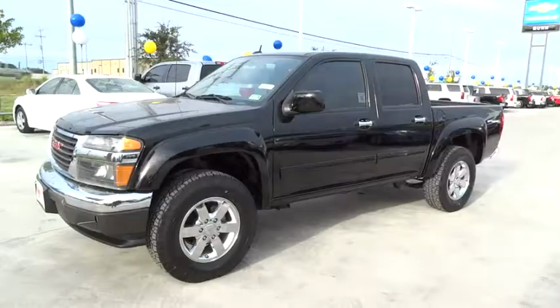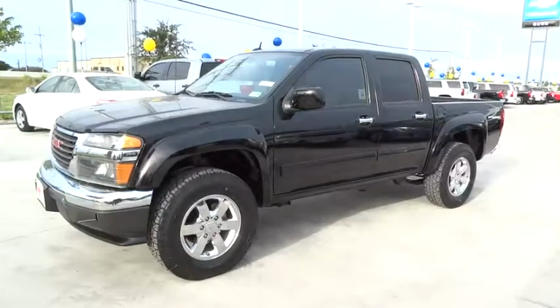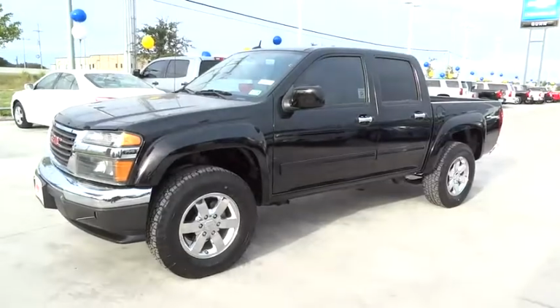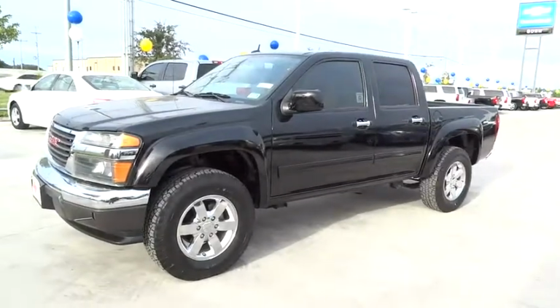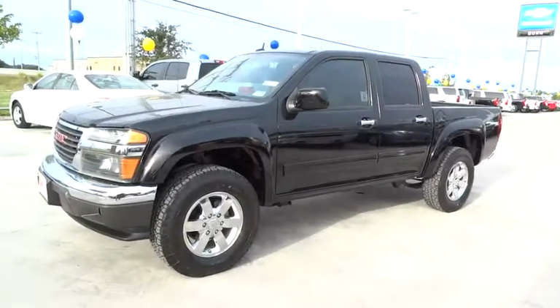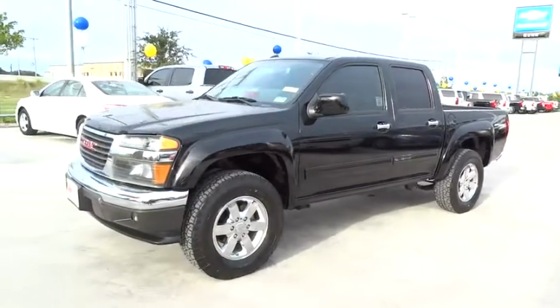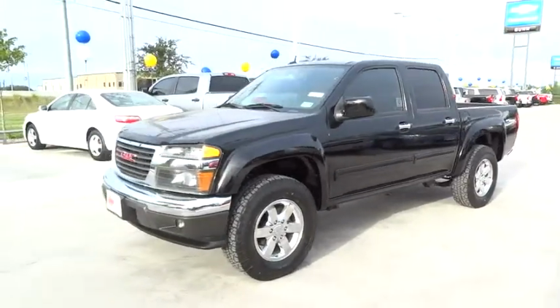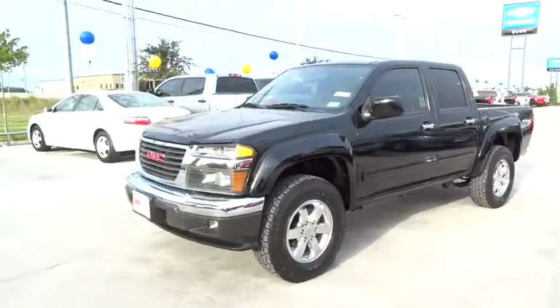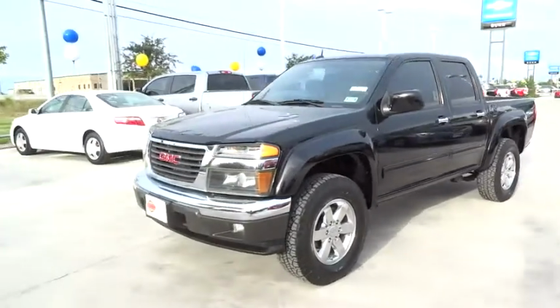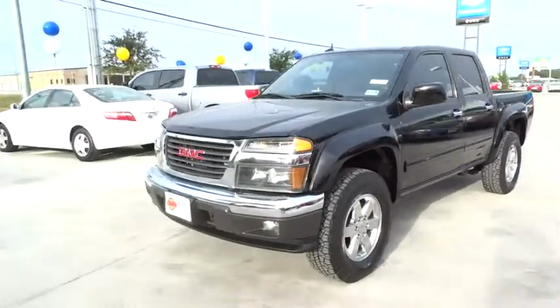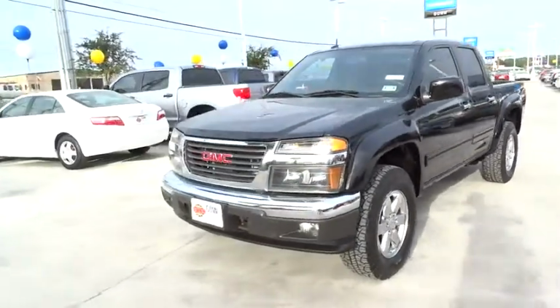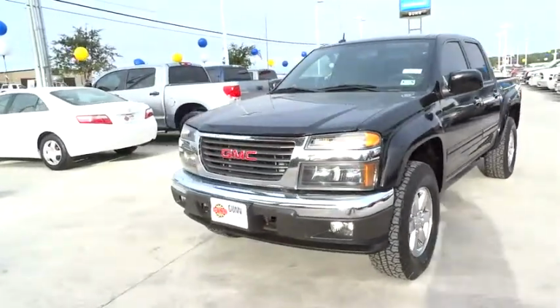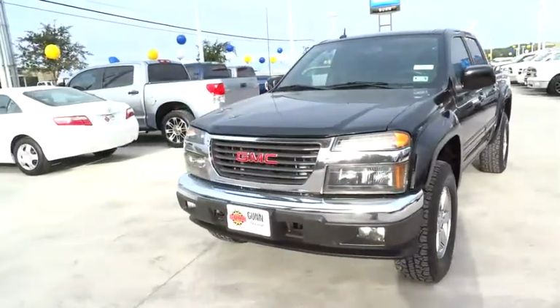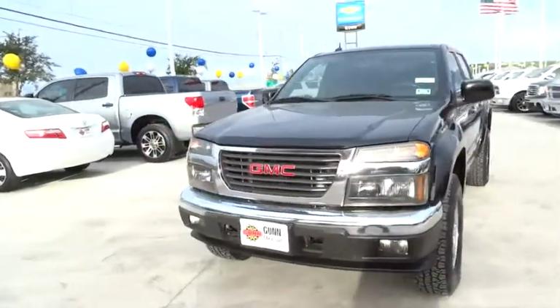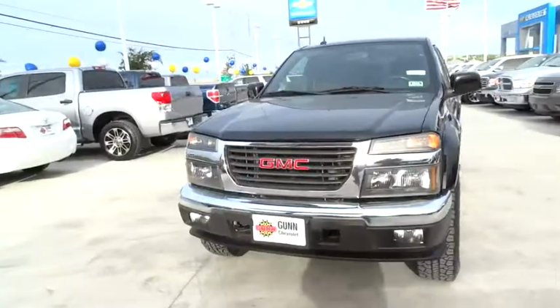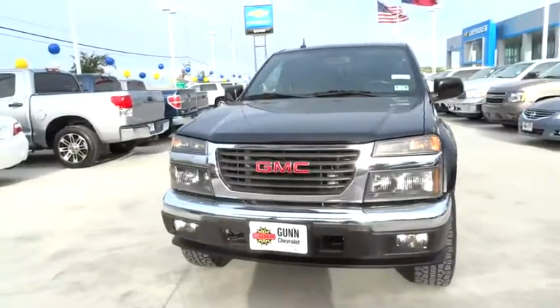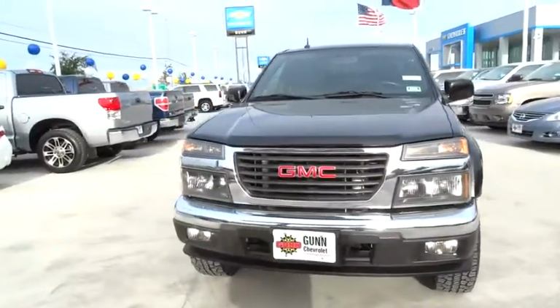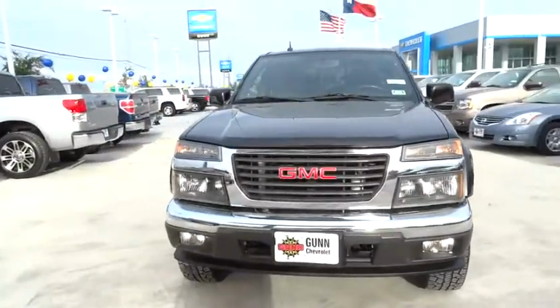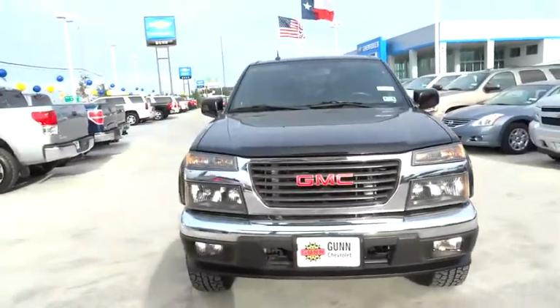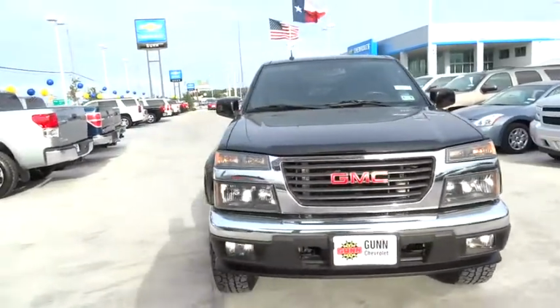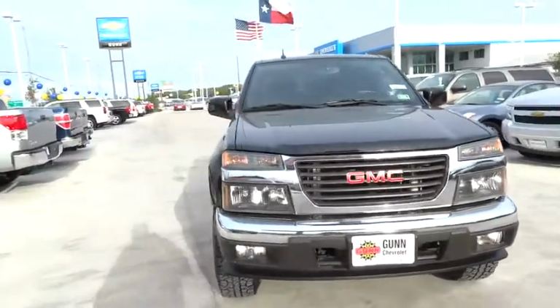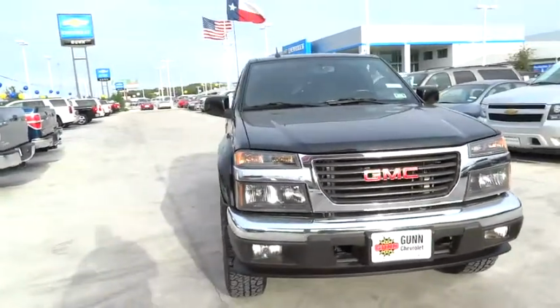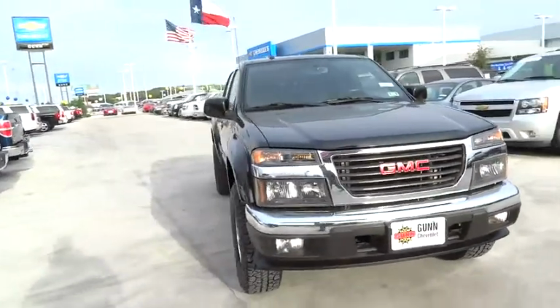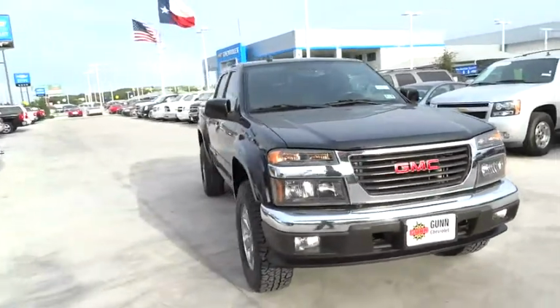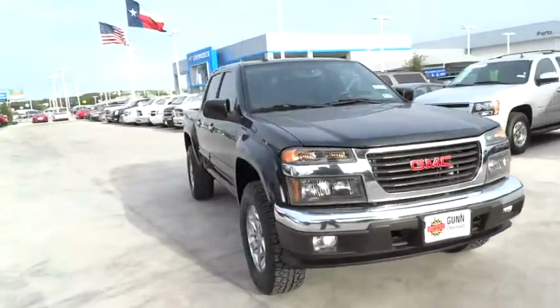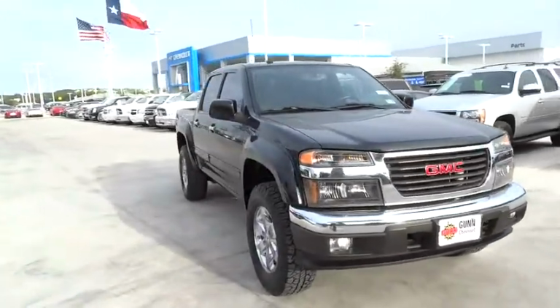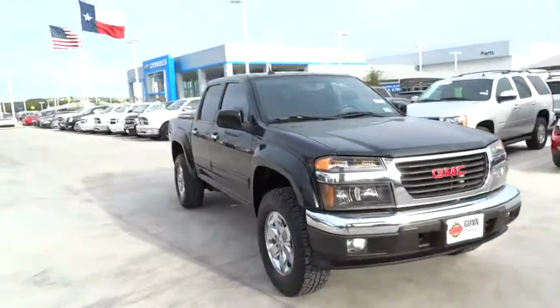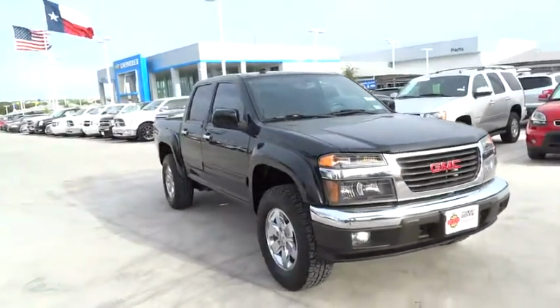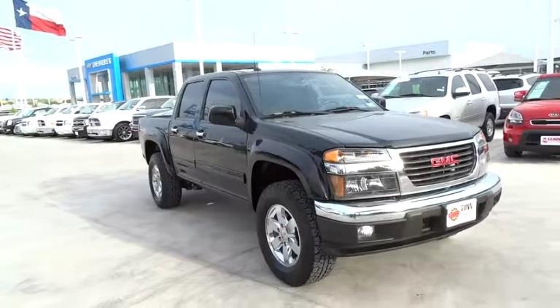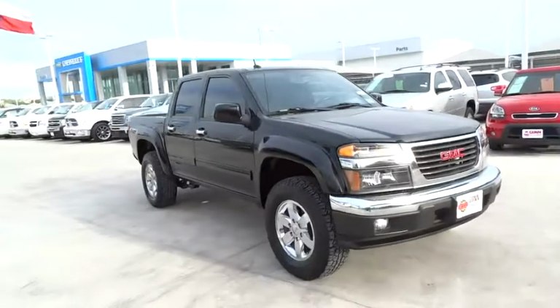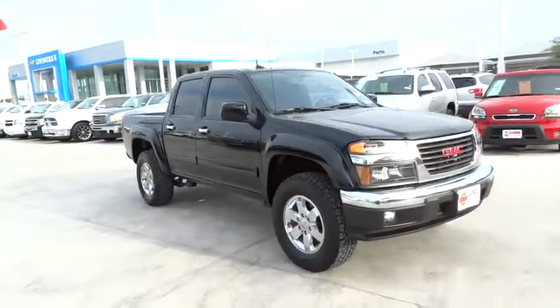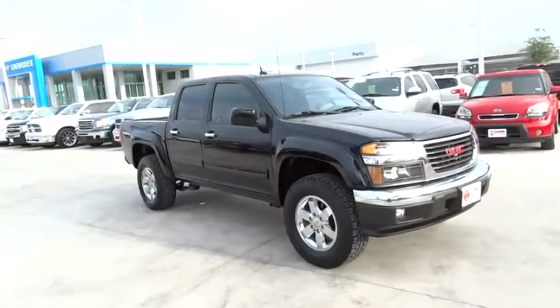2011 Canyon. With one of the most powerful standard four-cylinder engines in the class, the Canyon lets you enjoy 18 city, 25 highway EPA estimated MPG.